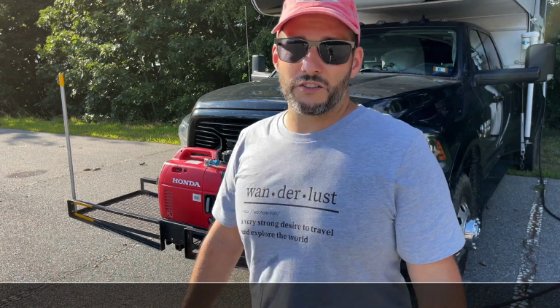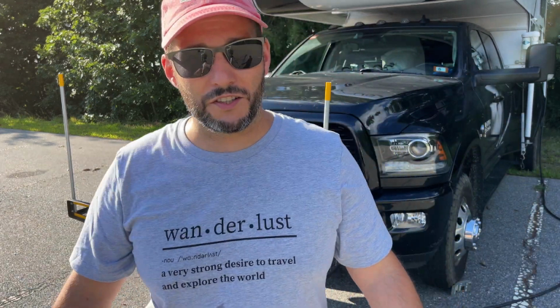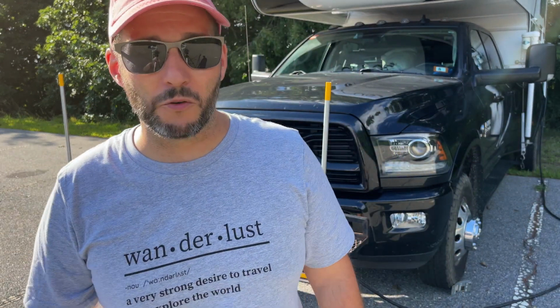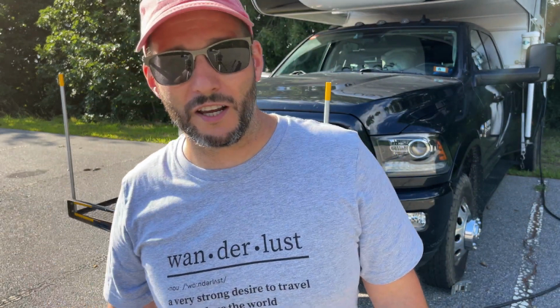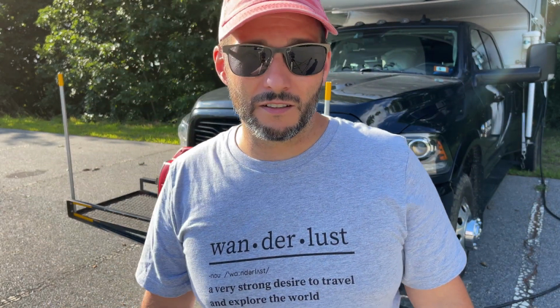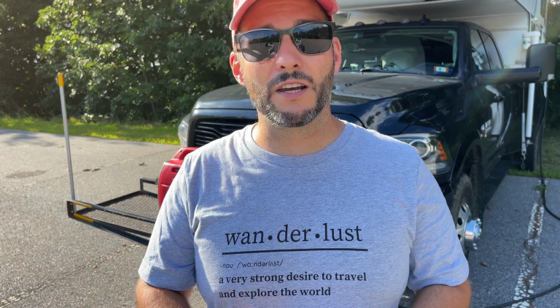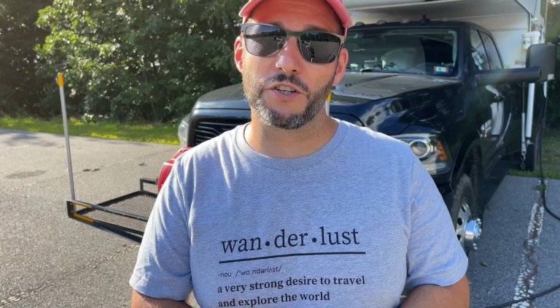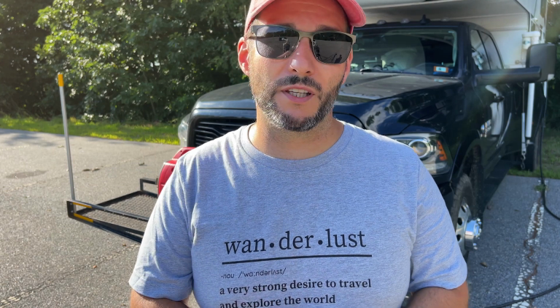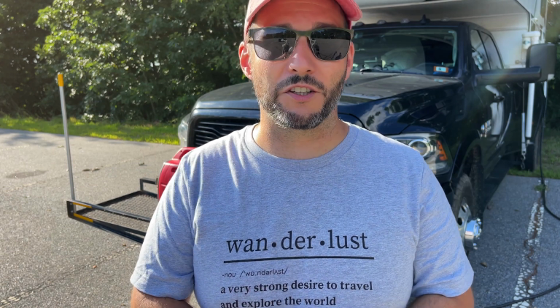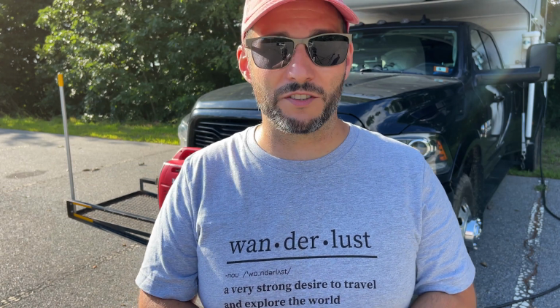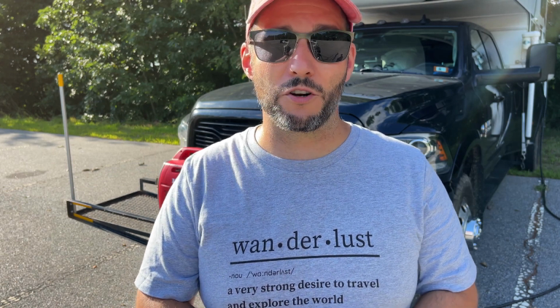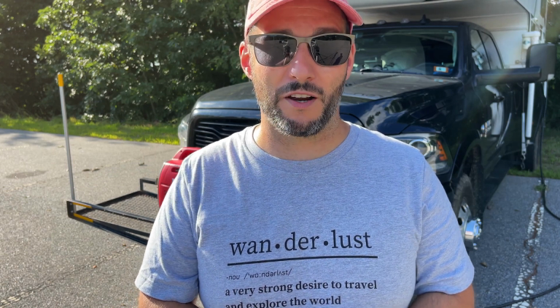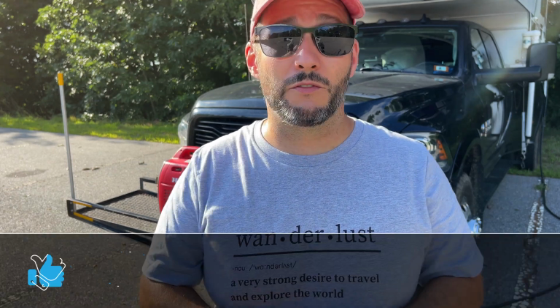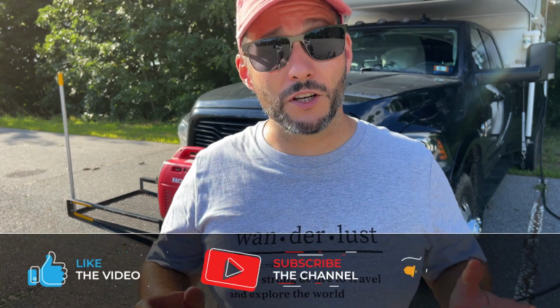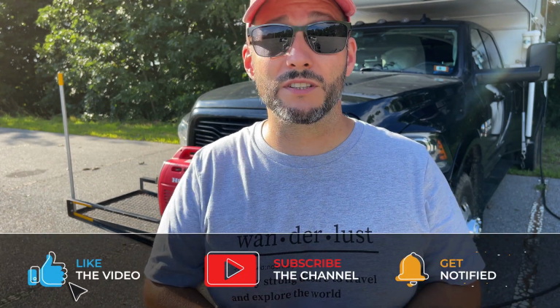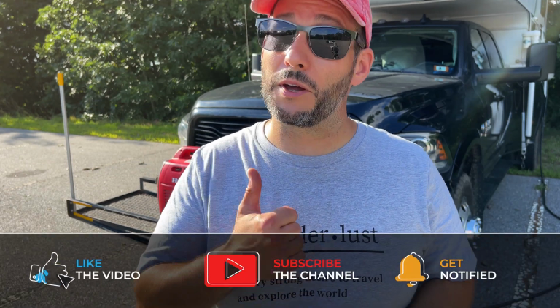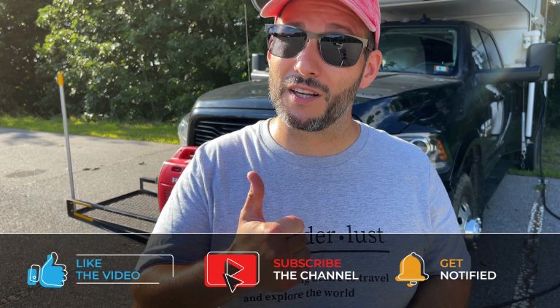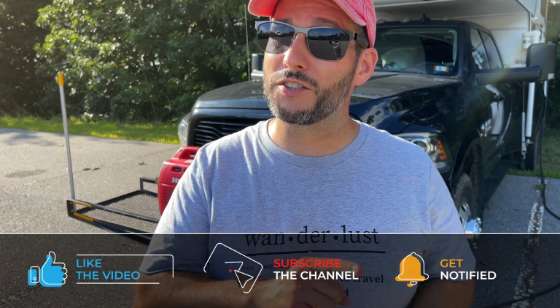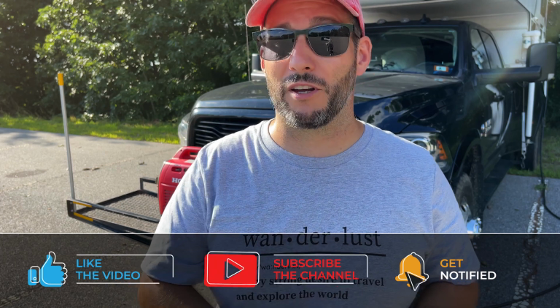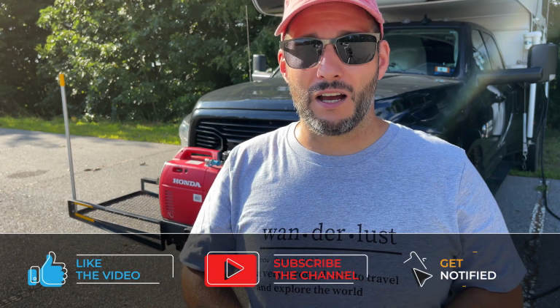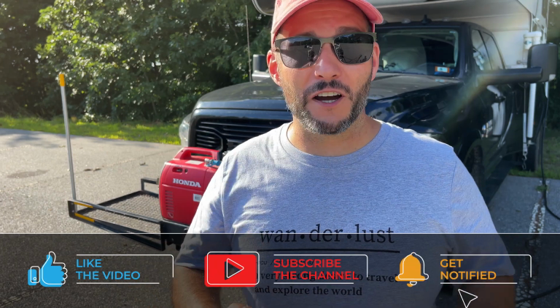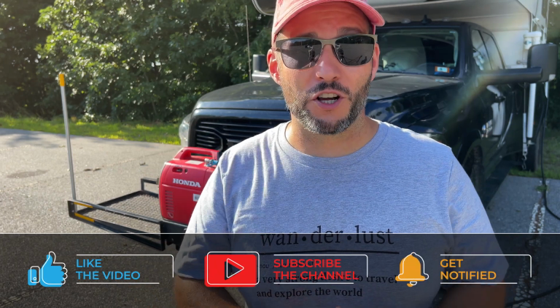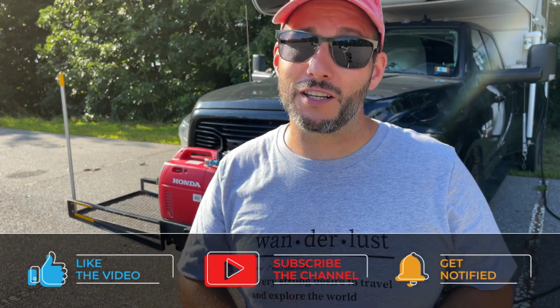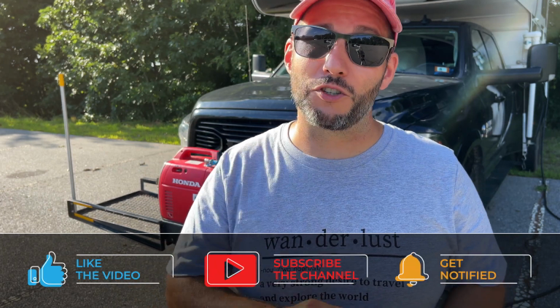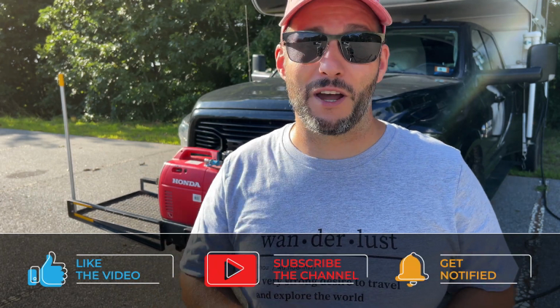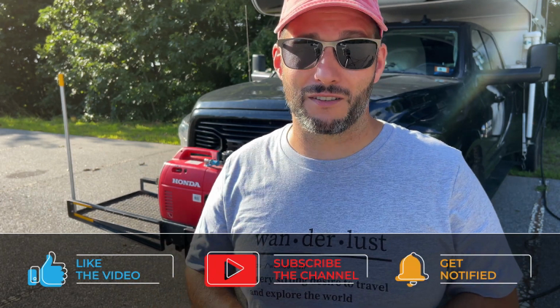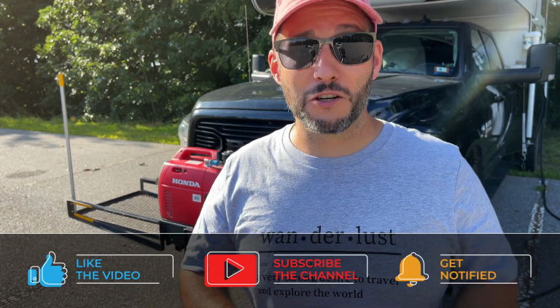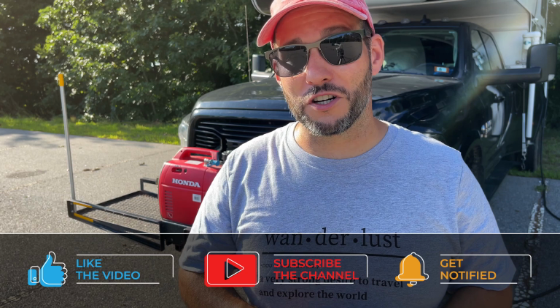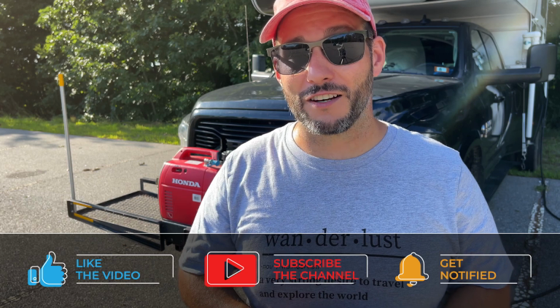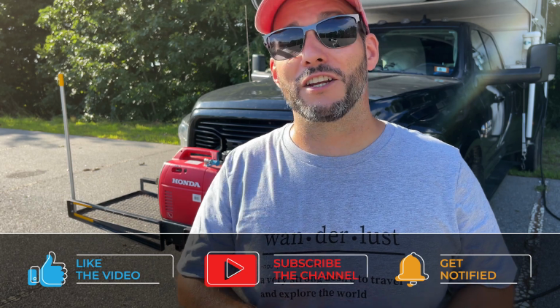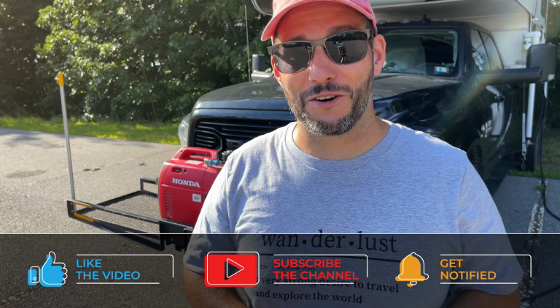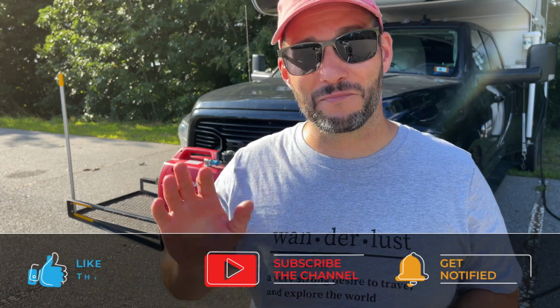That's all I have for you today. If you guys have any questions, please leave them down in the comments and I'll be sure to respond. If you liked the video, please give us a thumbs up and consider subscribing. I'm going to fire up the generator and continue charging my batteries. Thank you for watching and I'll see you in the next video!